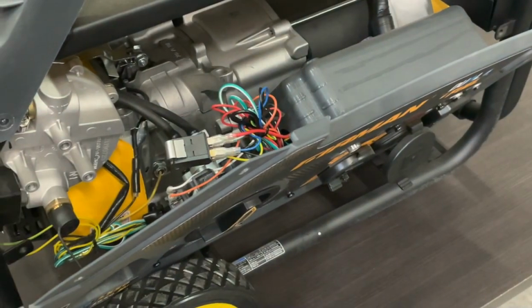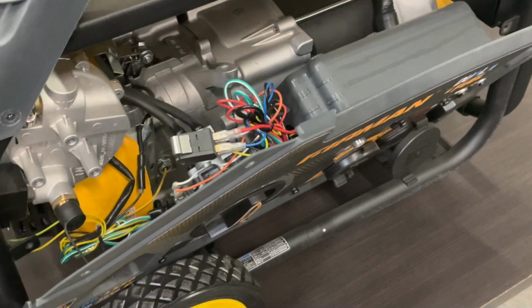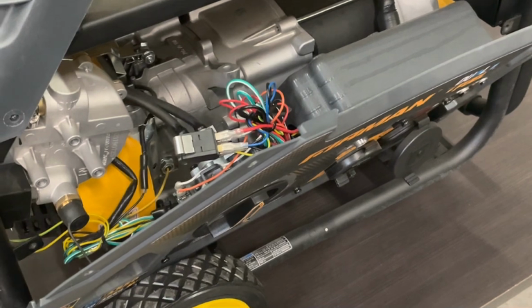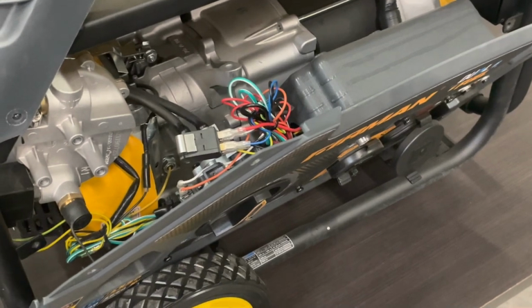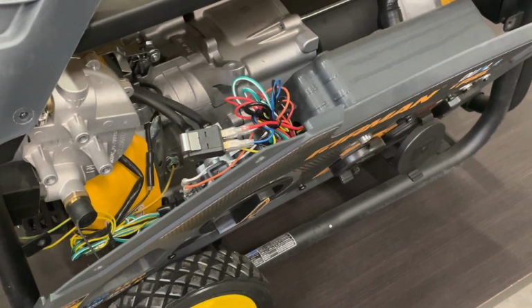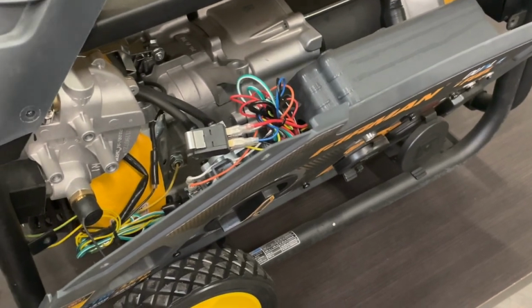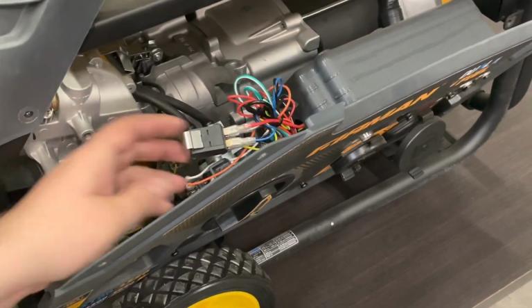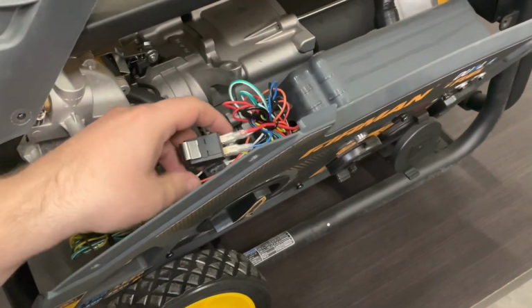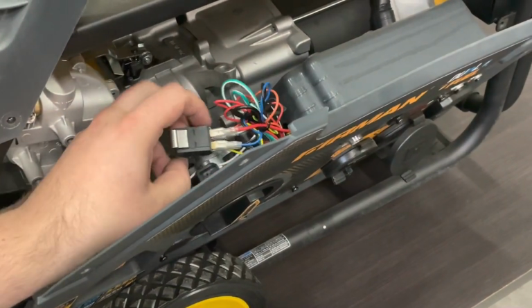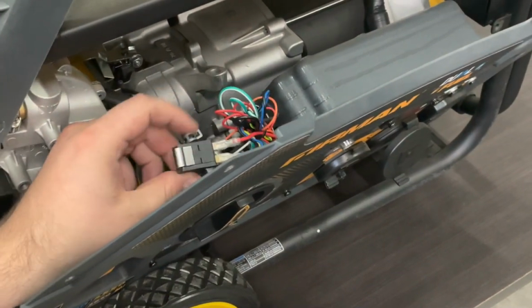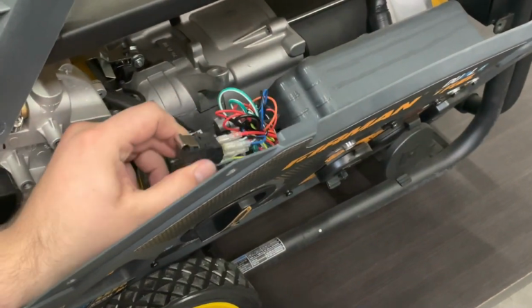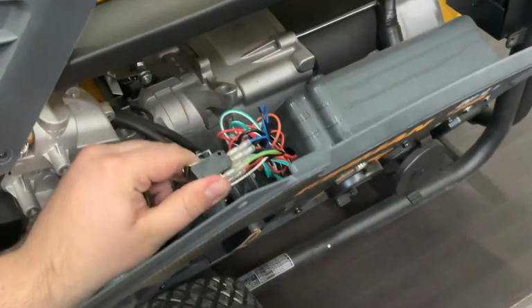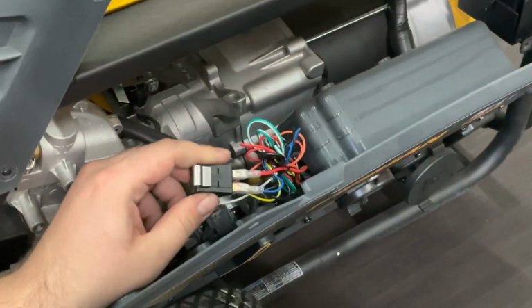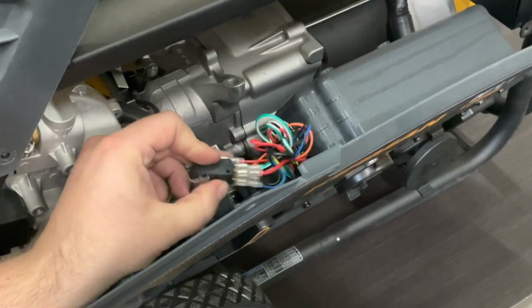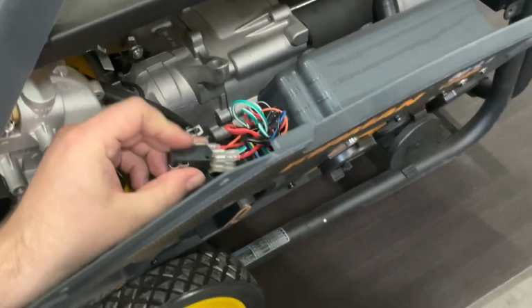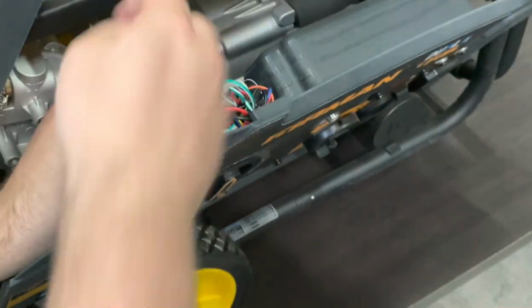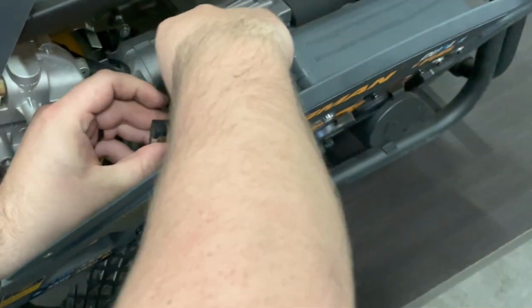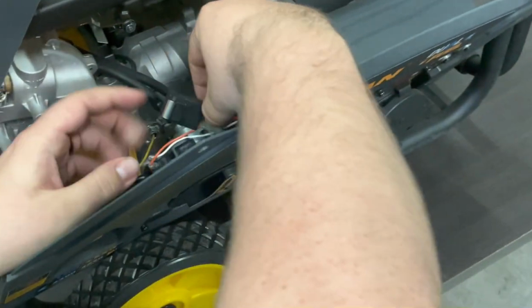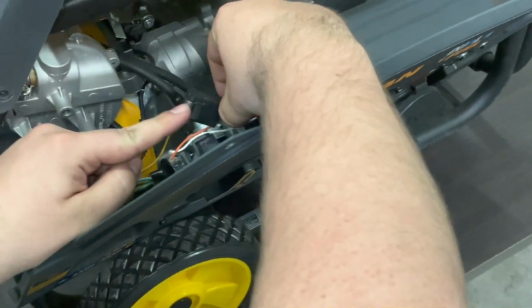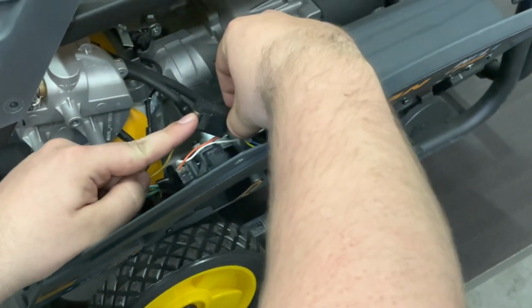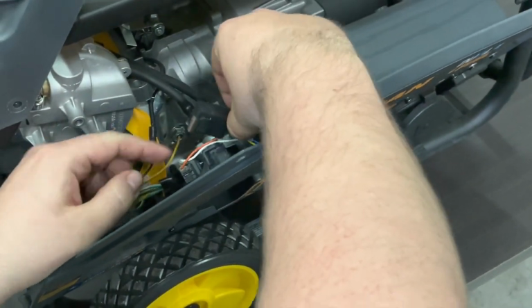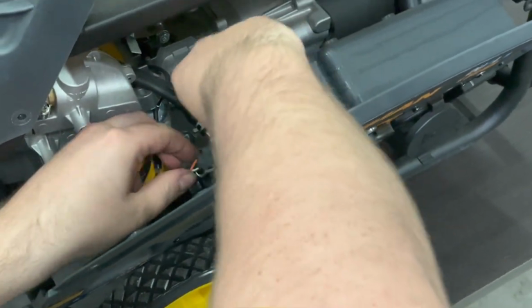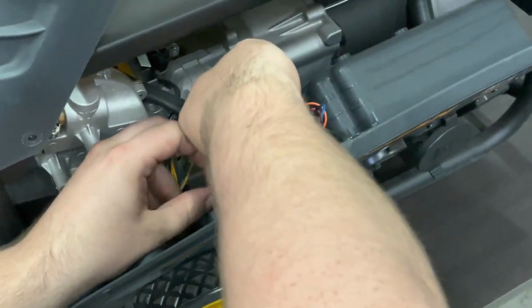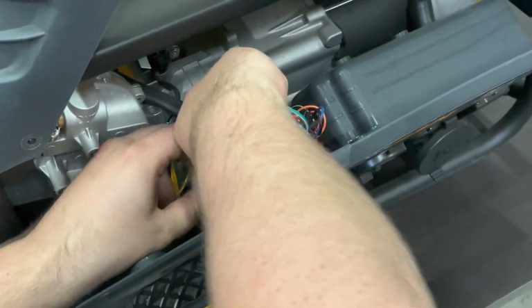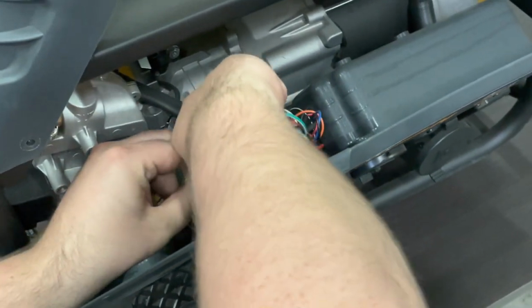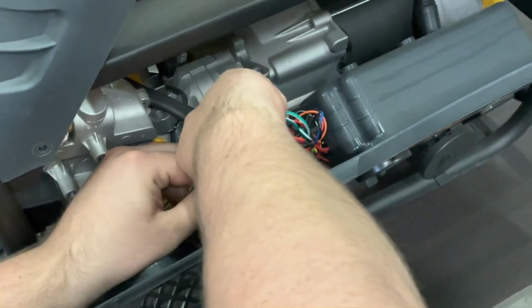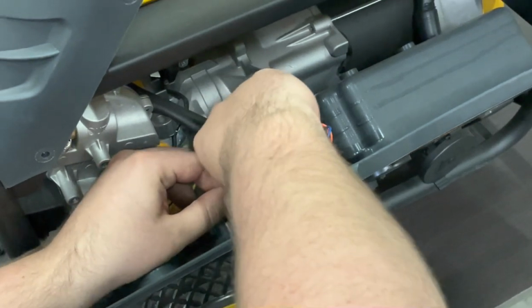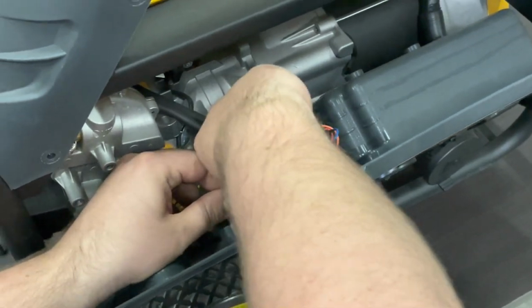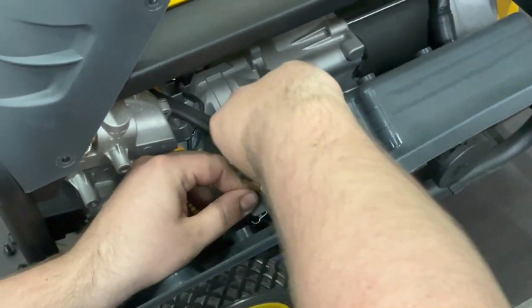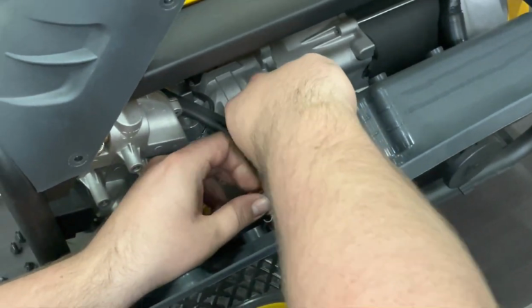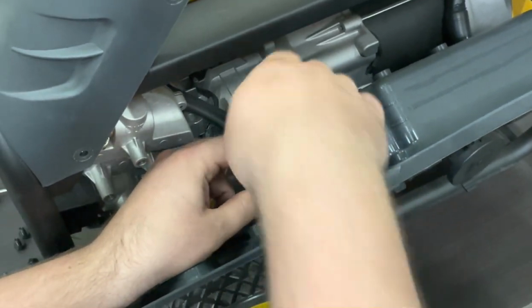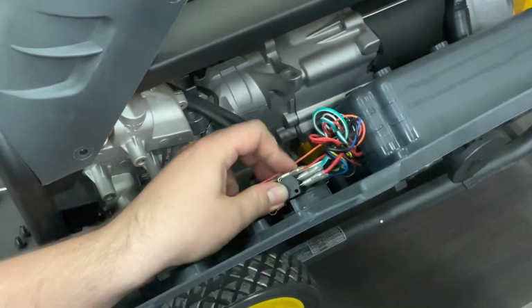Once you get it all replaced, it's just as simple as putting it right back into the housing. Just flip it right back over, make sure the switch is facing on the inside, and pop it right back into place.